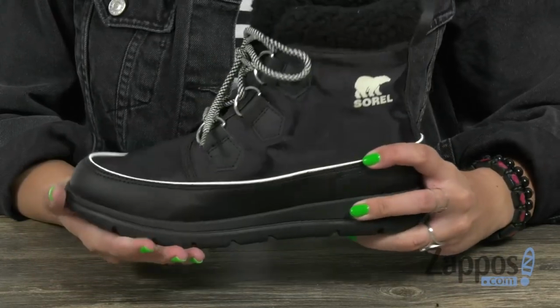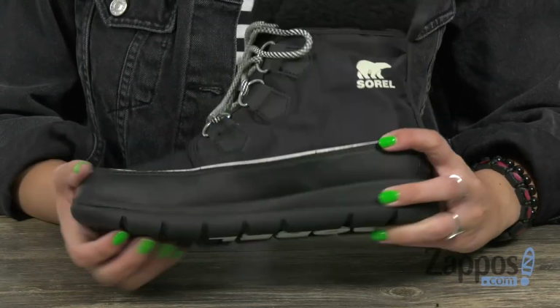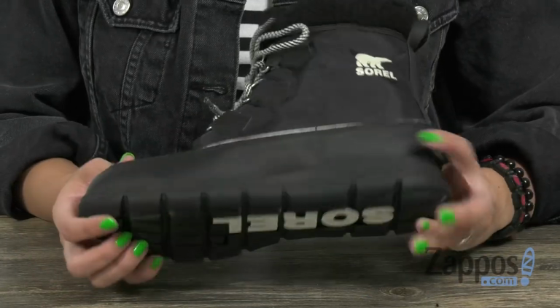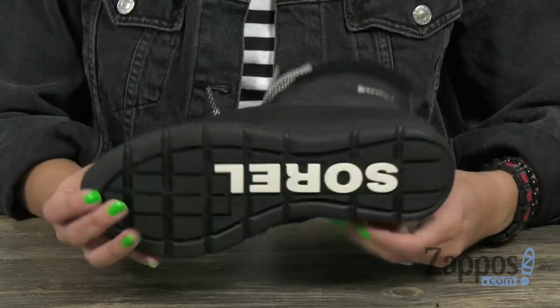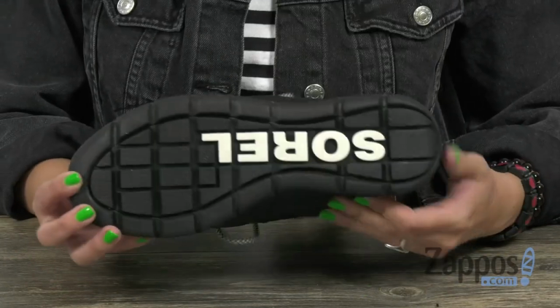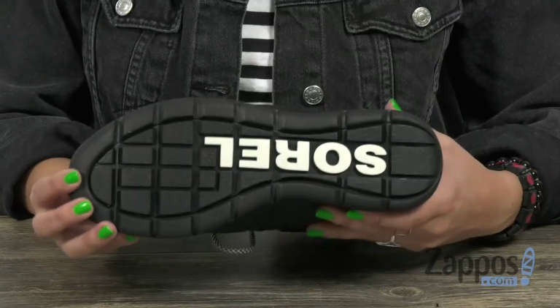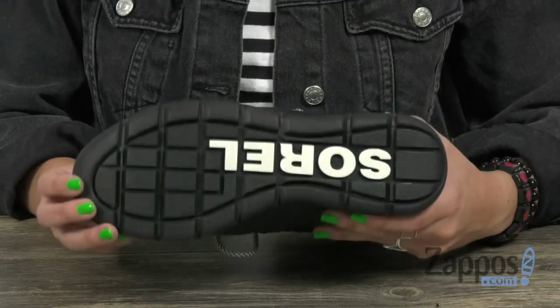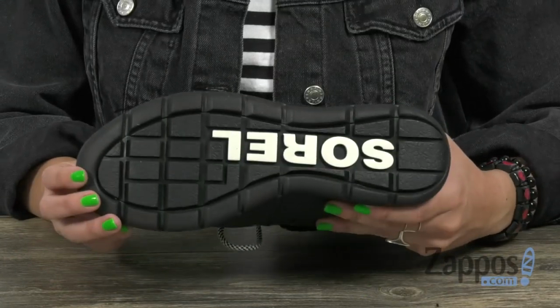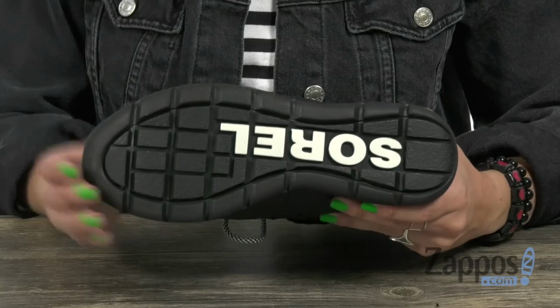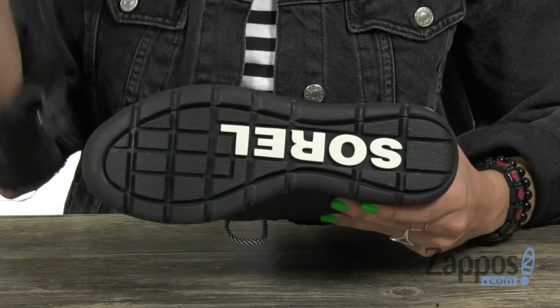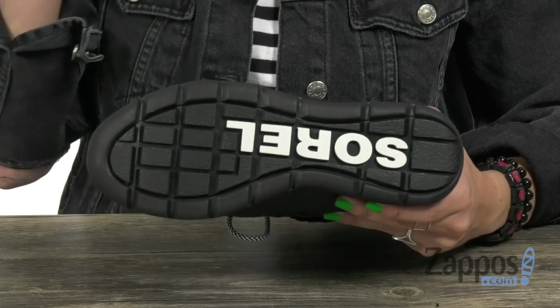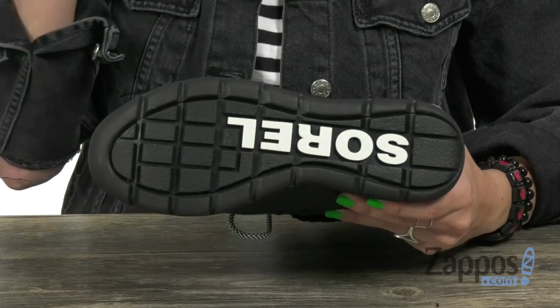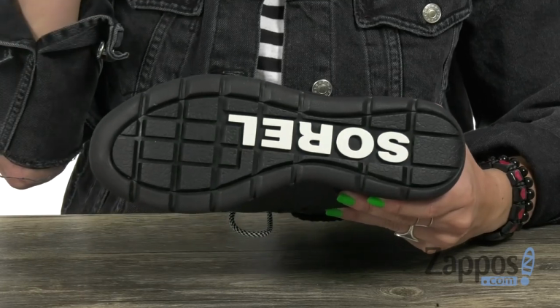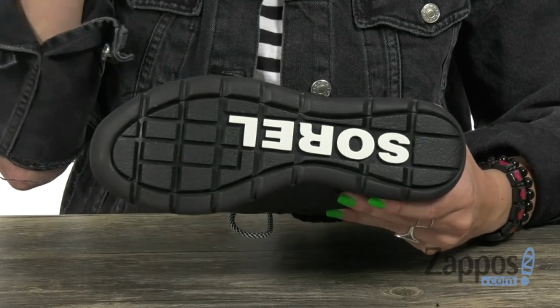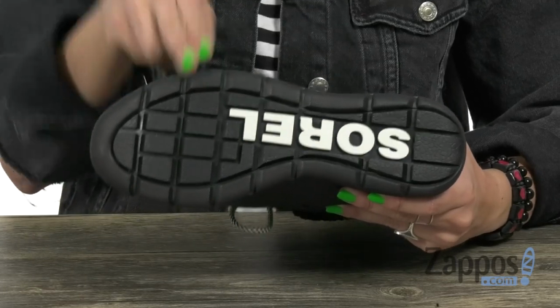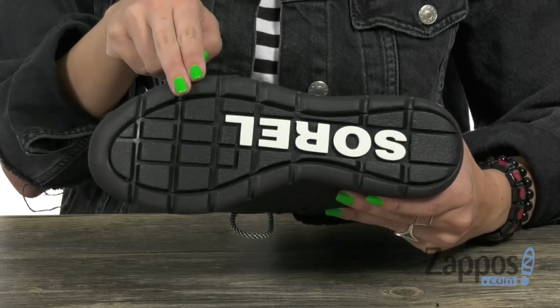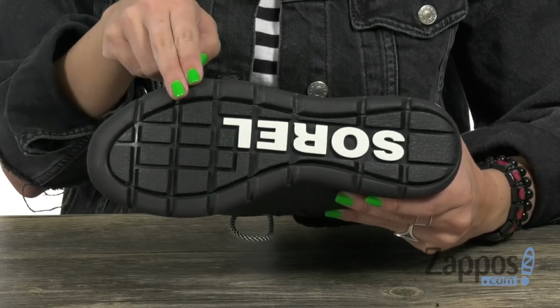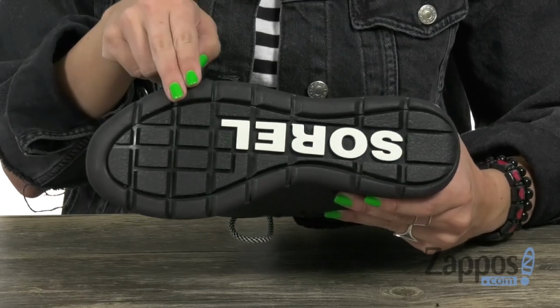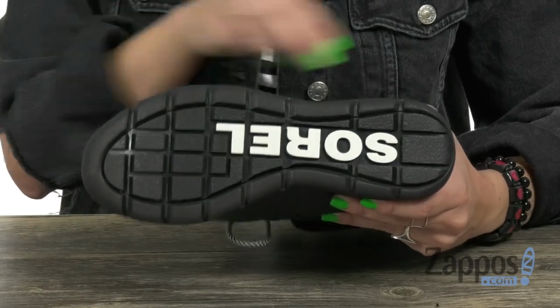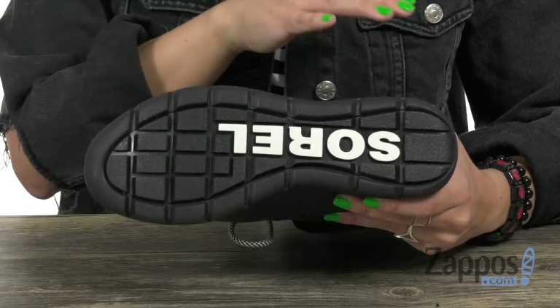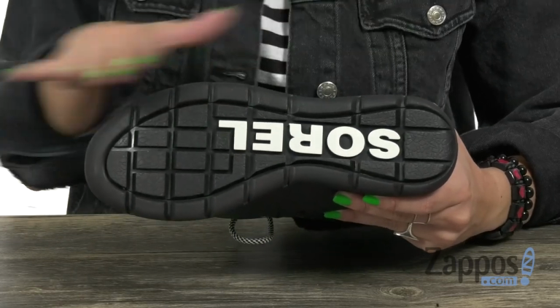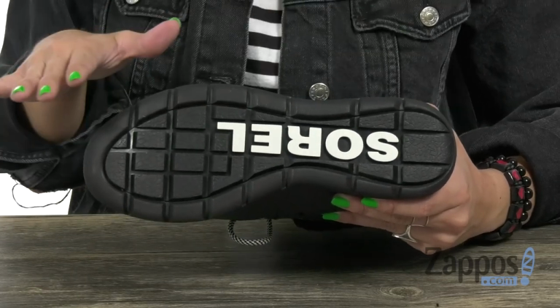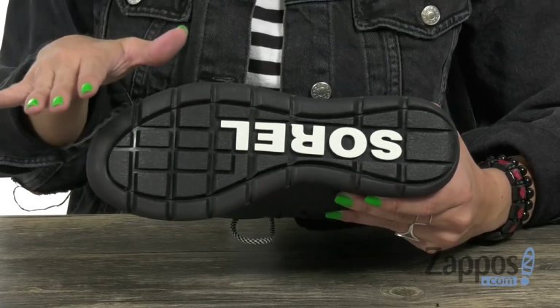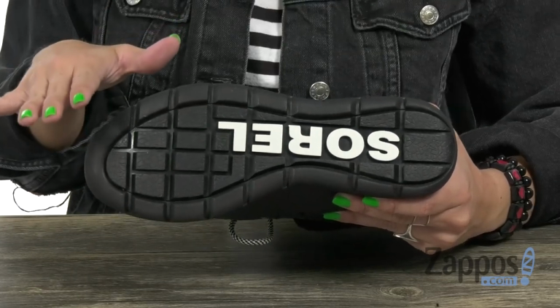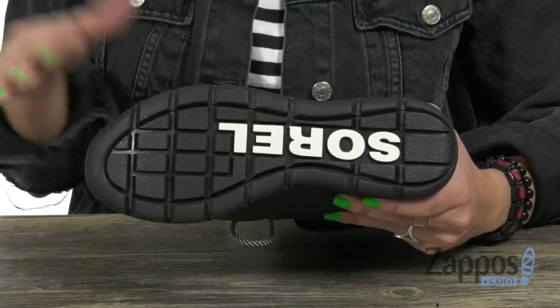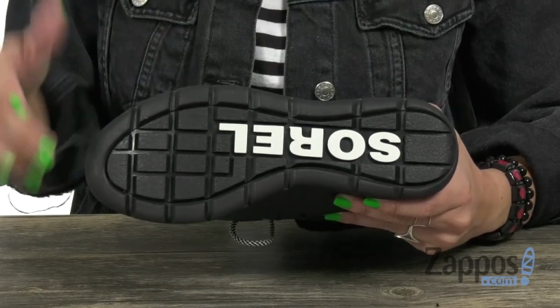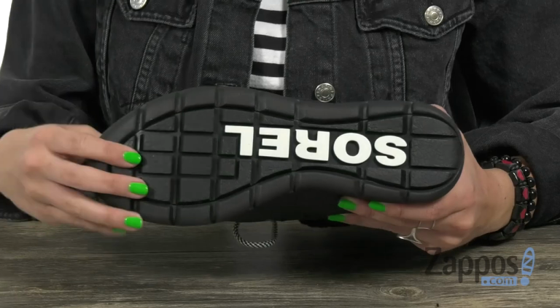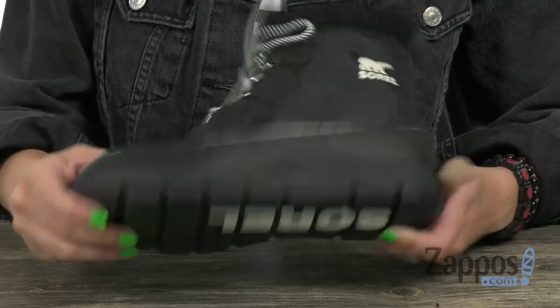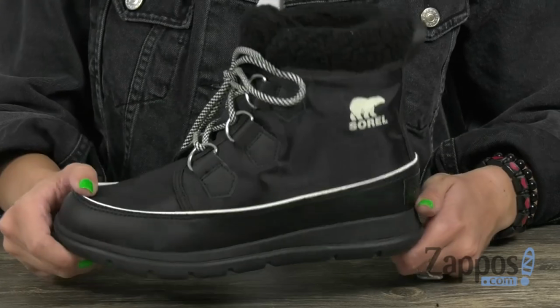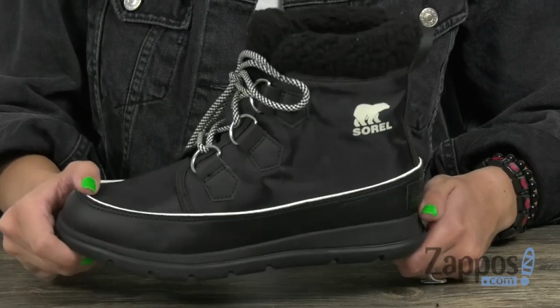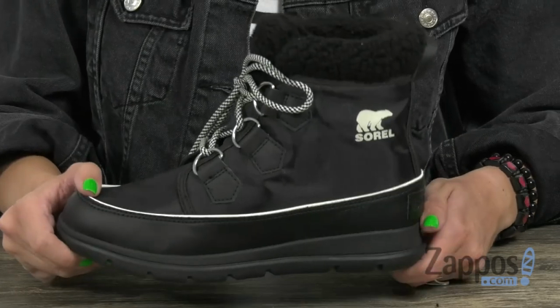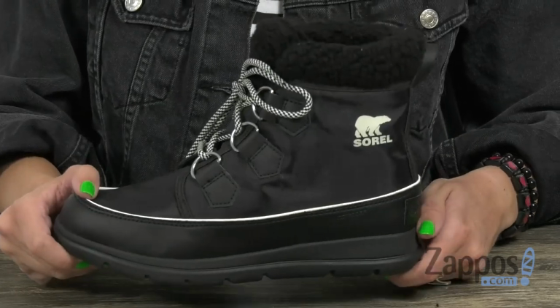You do have an outsole grade EVA midsole with a molded rubber insert. An outsole grade EVA outsole that has rubber pods for excellent stability and great grip on those cold floors.